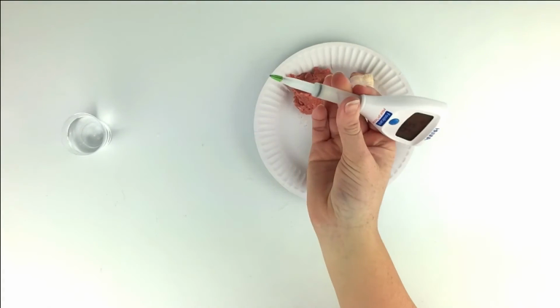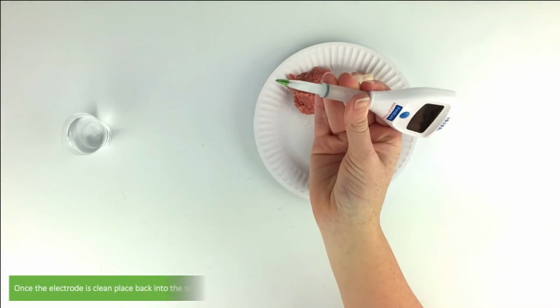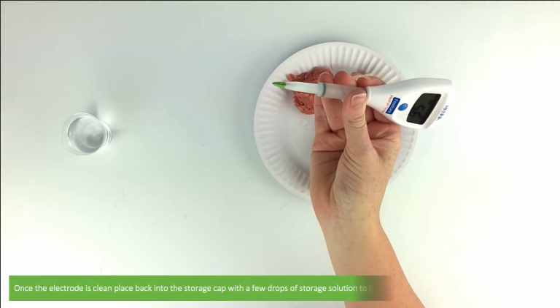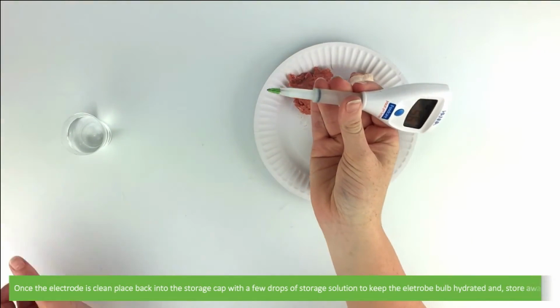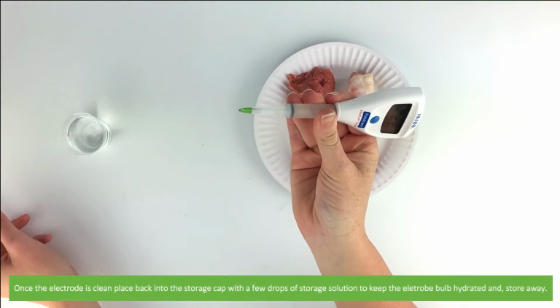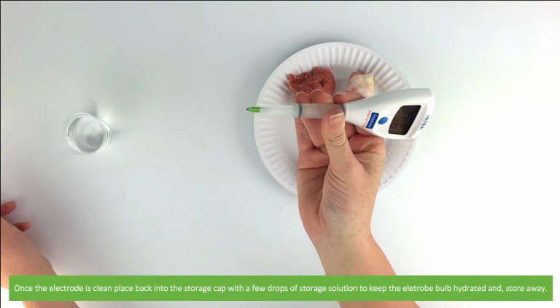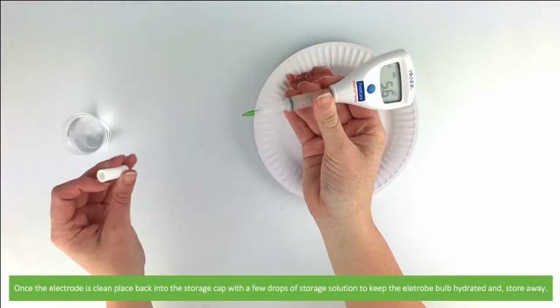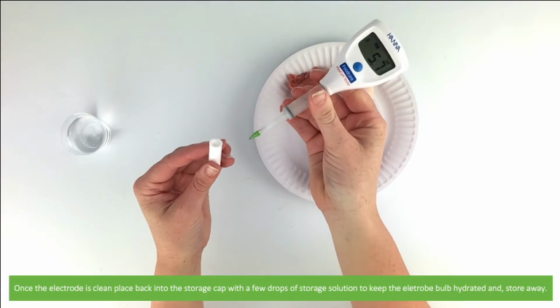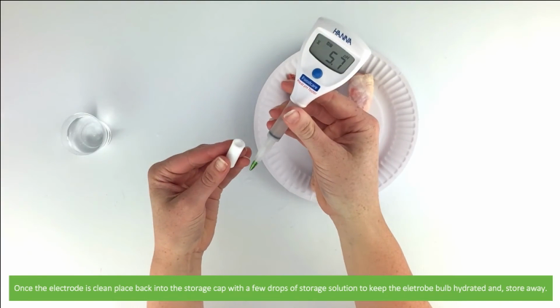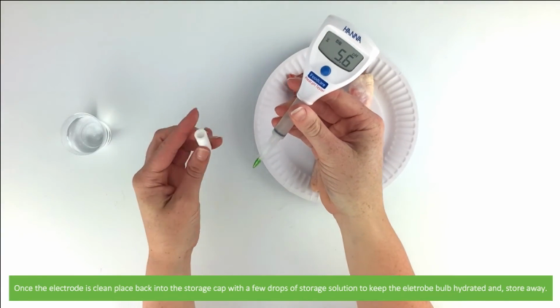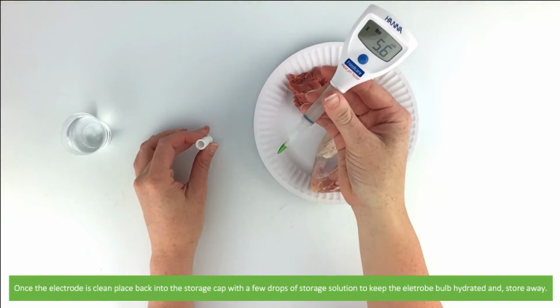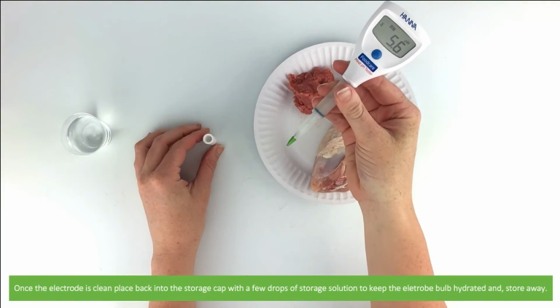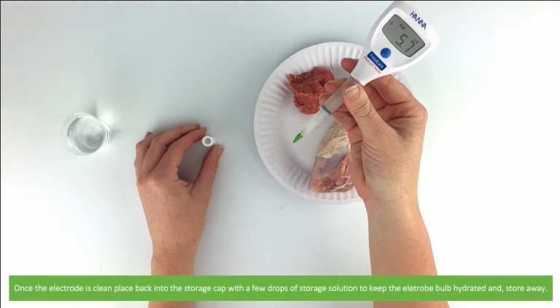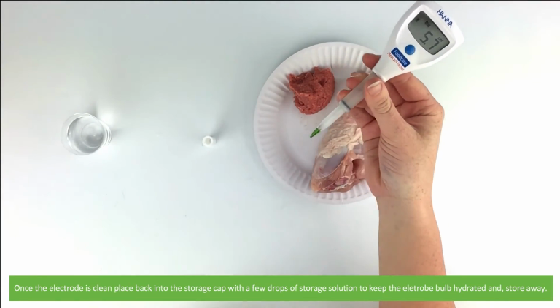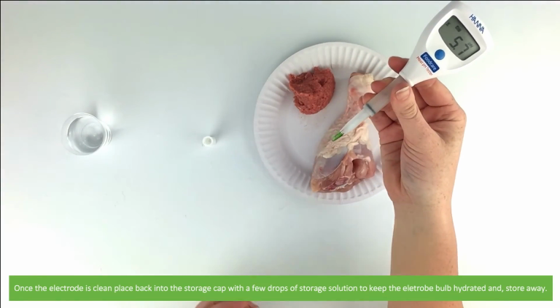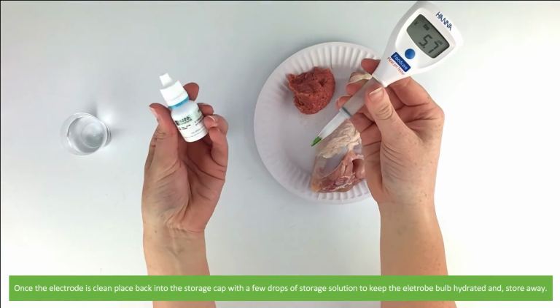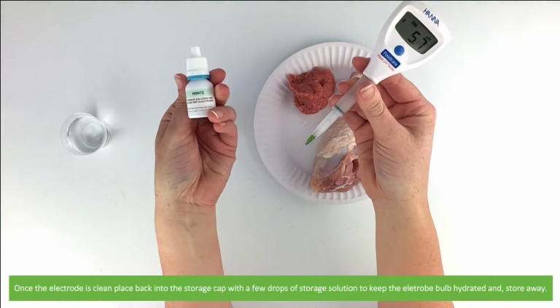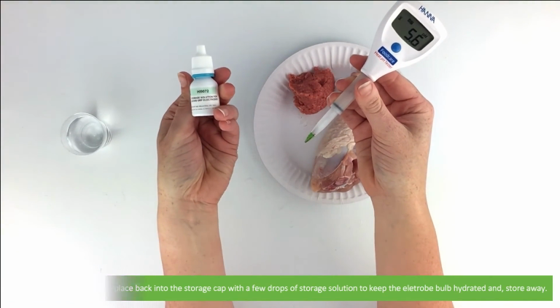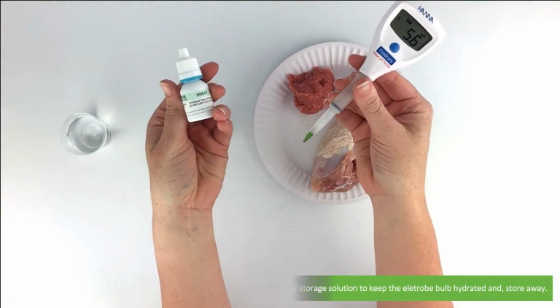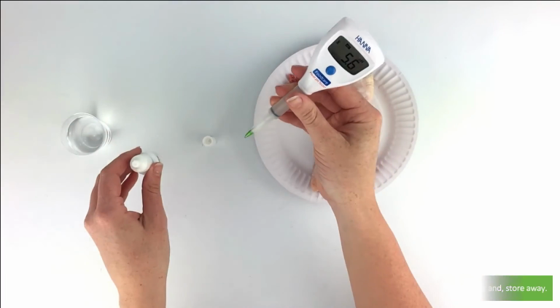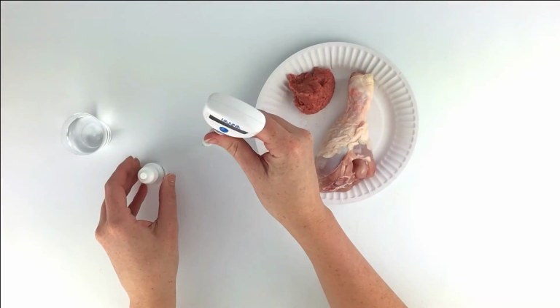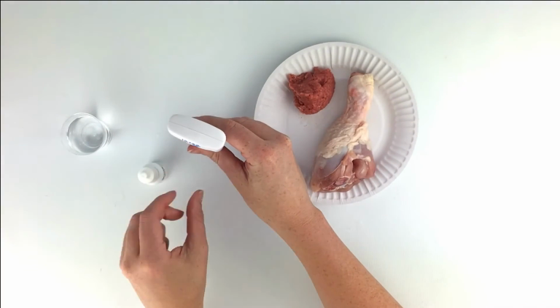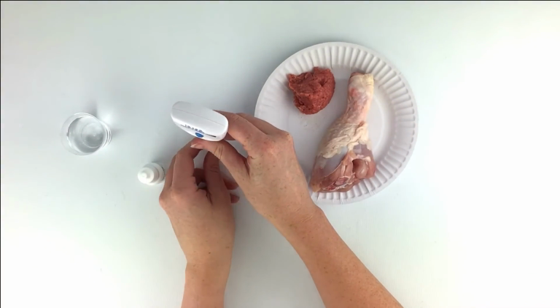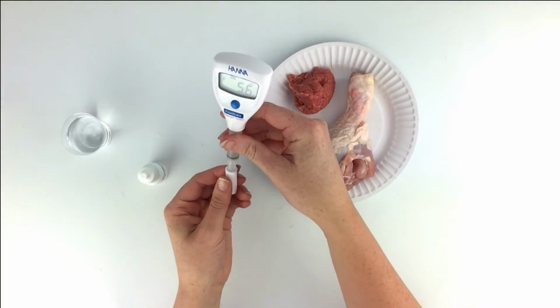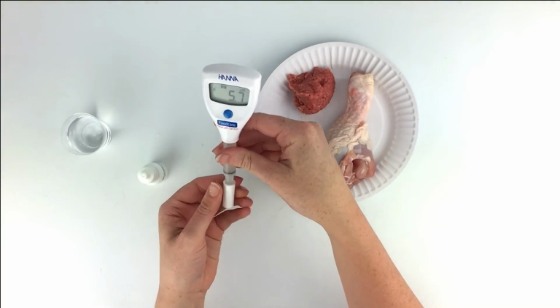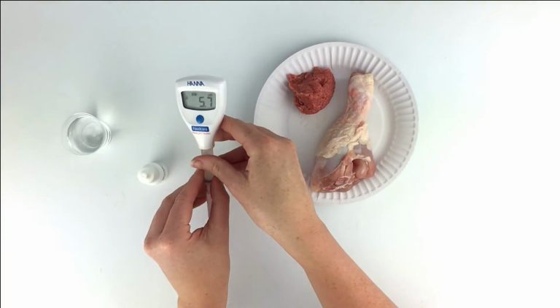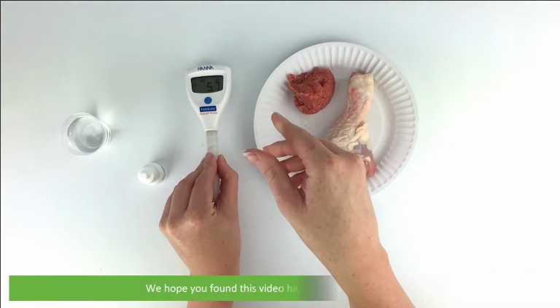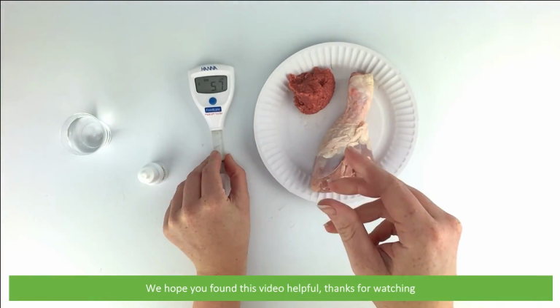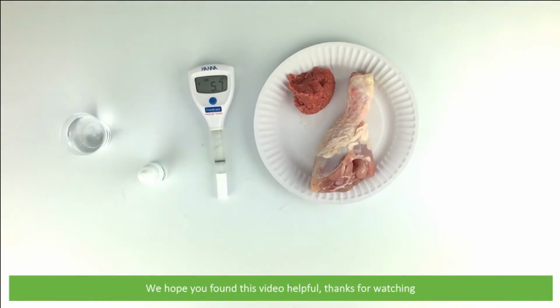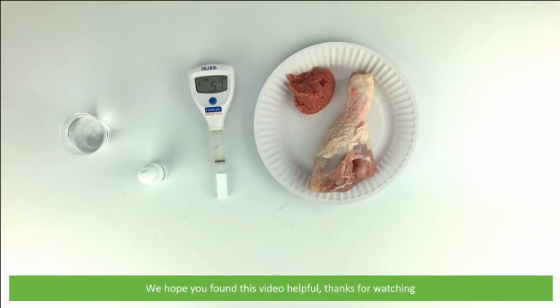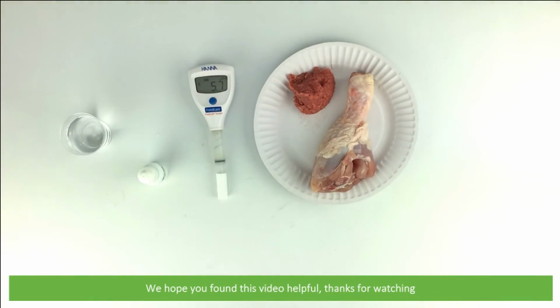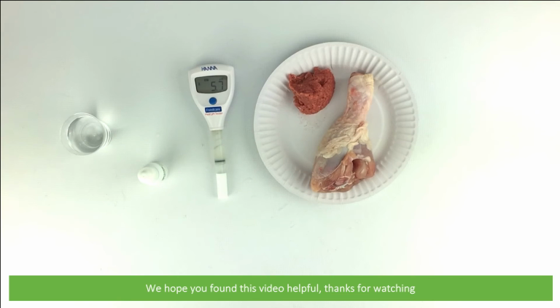Once the electrode is clean, place it back into the storage cap with a few drops of storage solution to keep the electrode bulb hydrated, and store away. We hope that you found this video helpful. Thanks for watching!